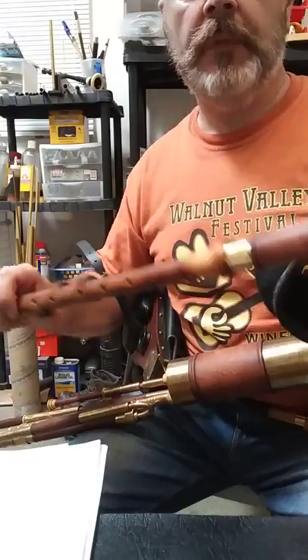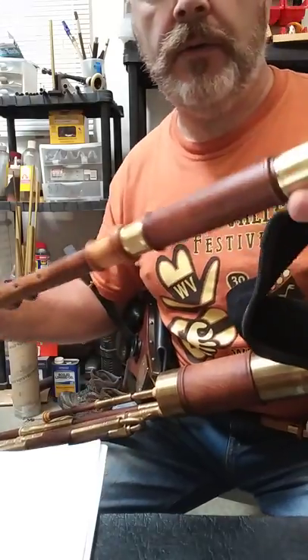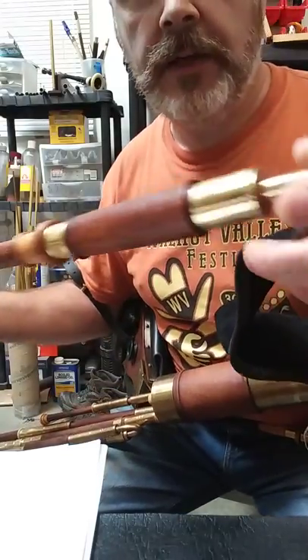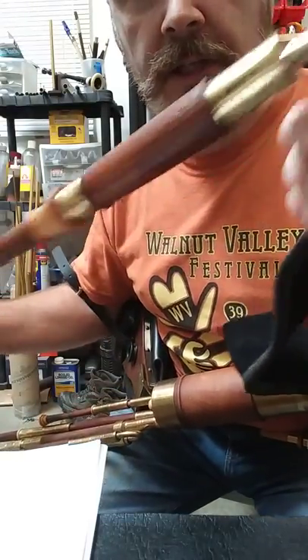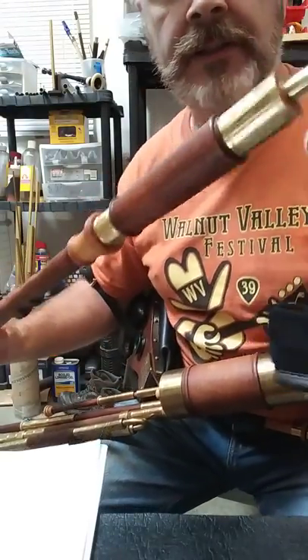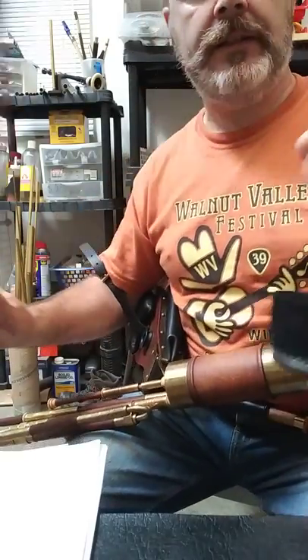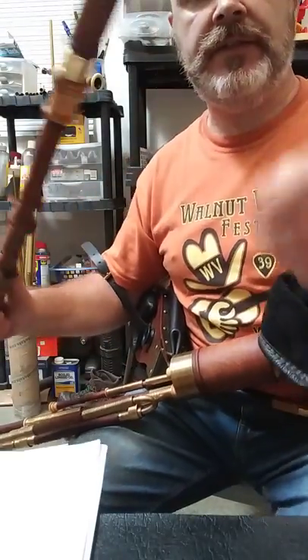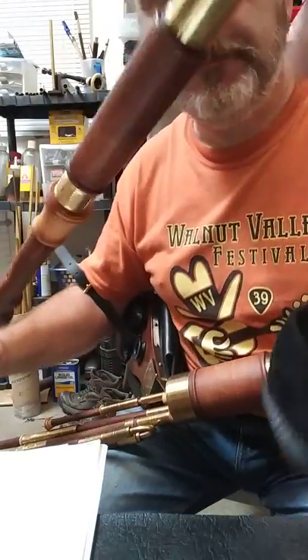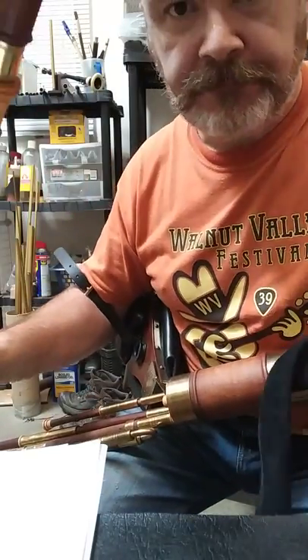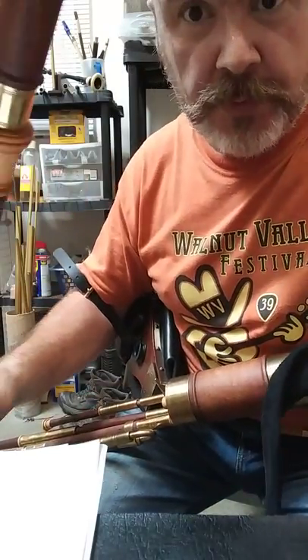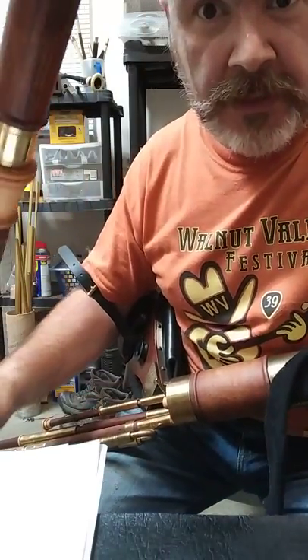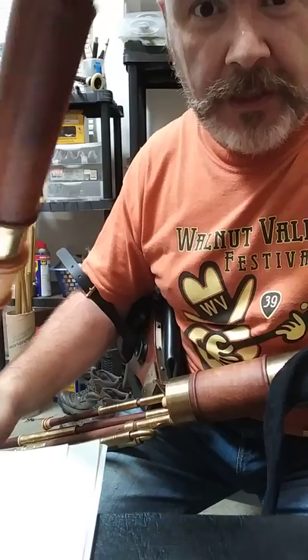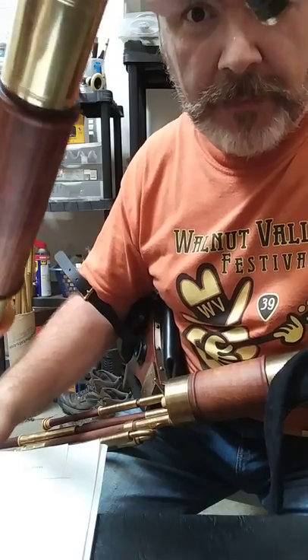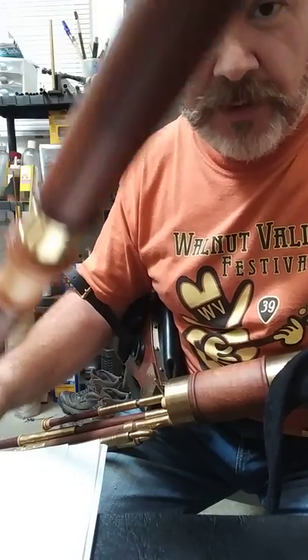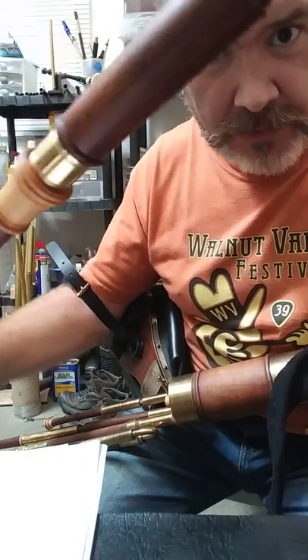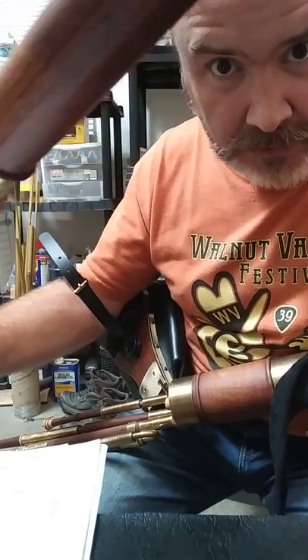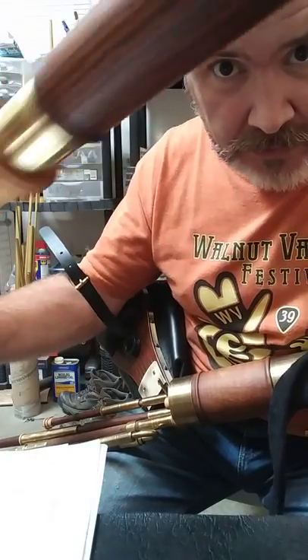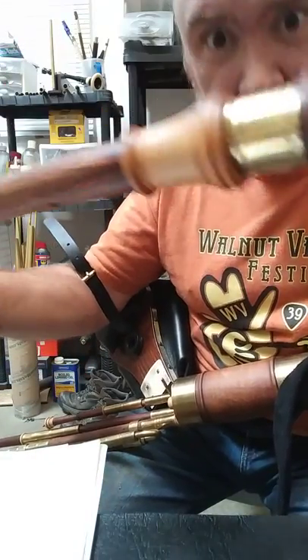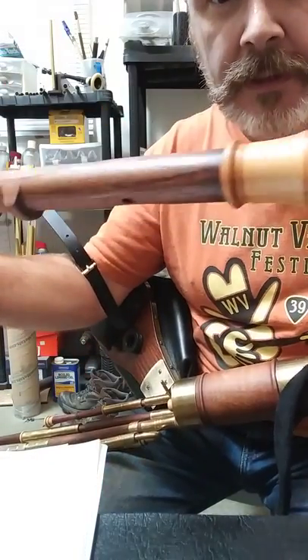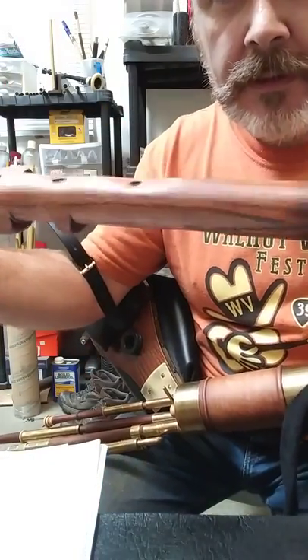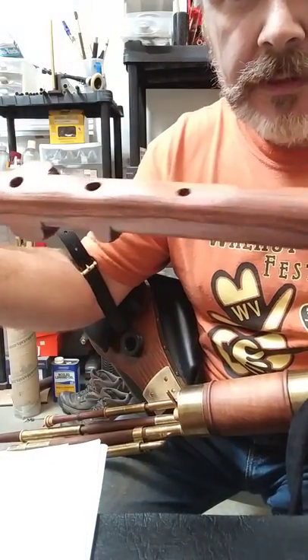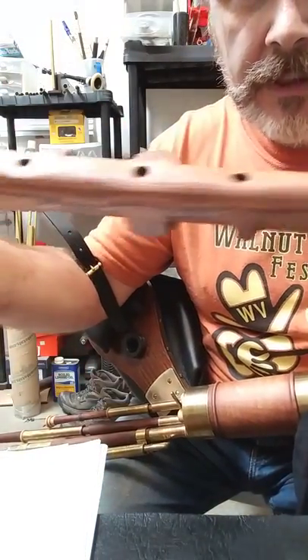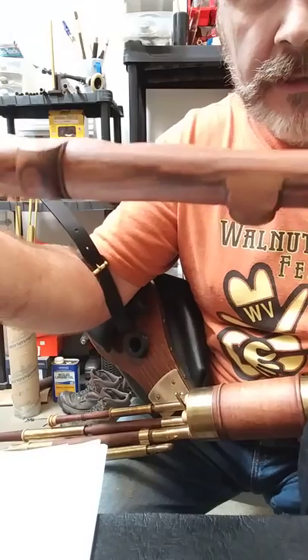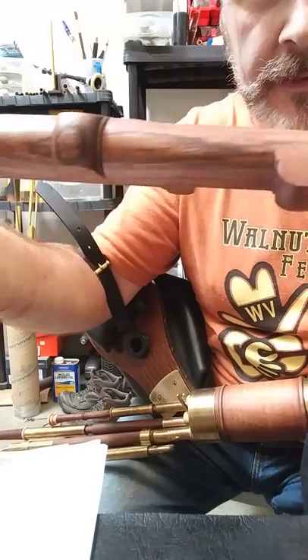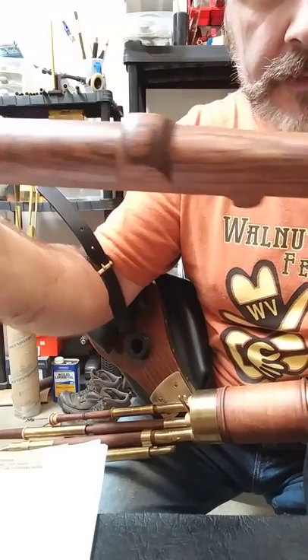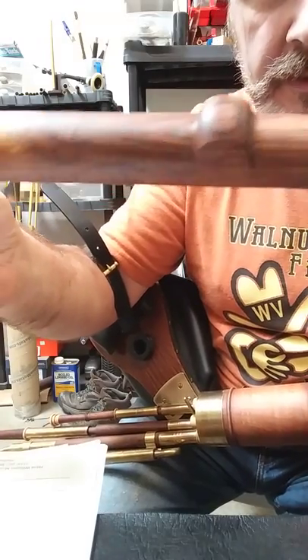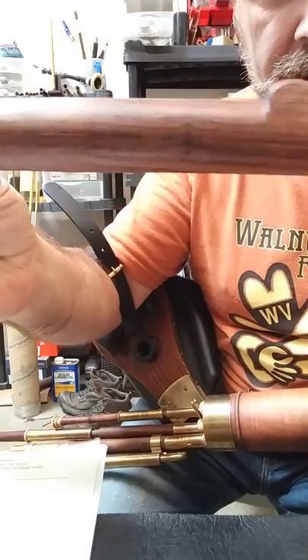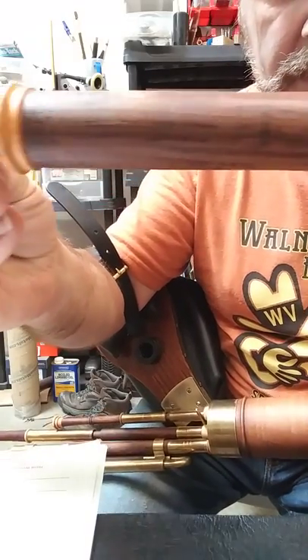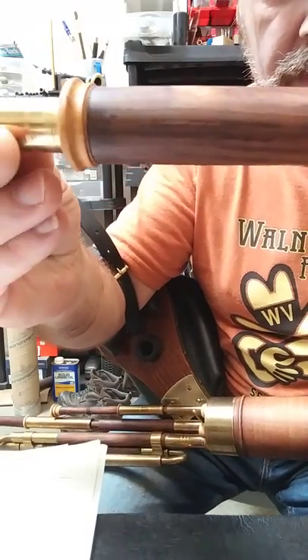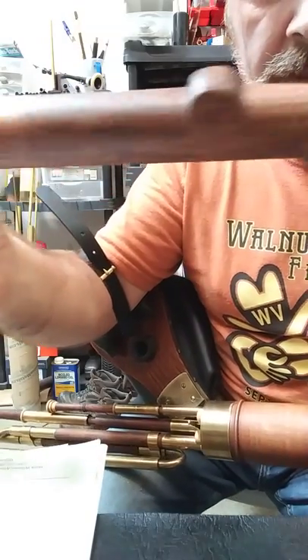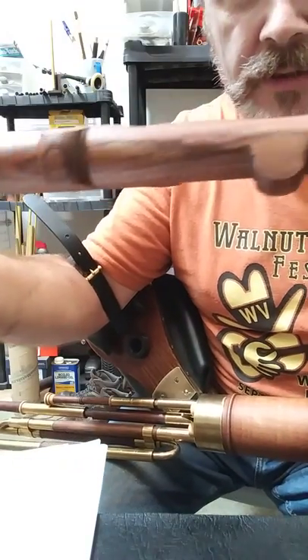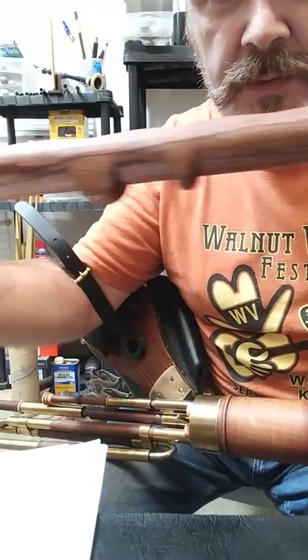Hello, here is a Chanter in the Key of C, made from Honduras Rosewood. The lighting is not great here, at least with this camera — a phone camera — but it's Honduras Rosewood.